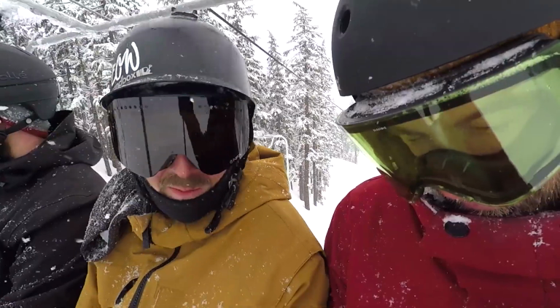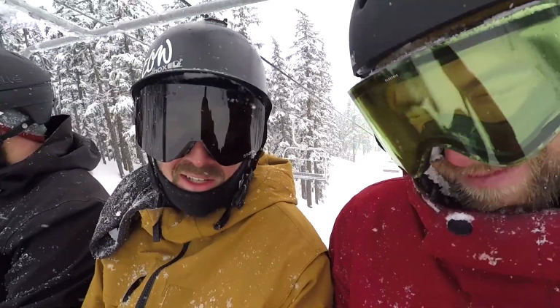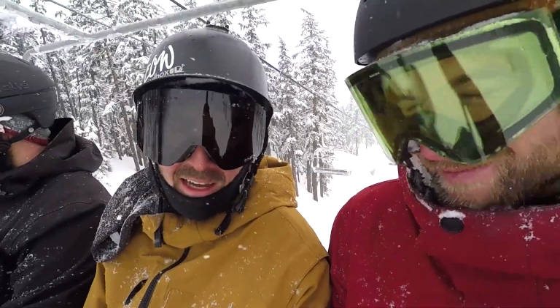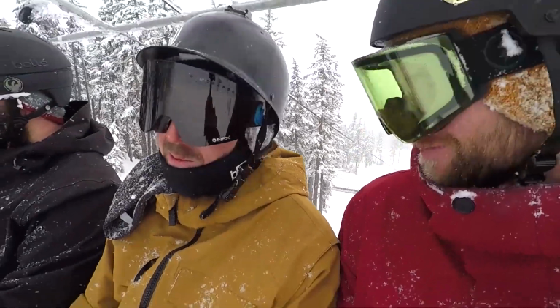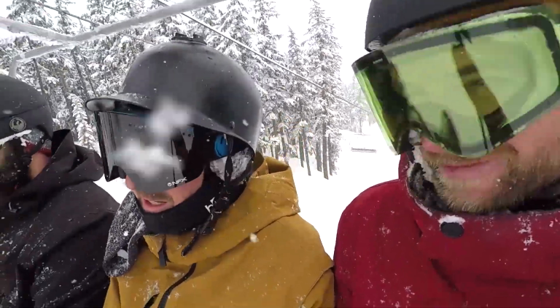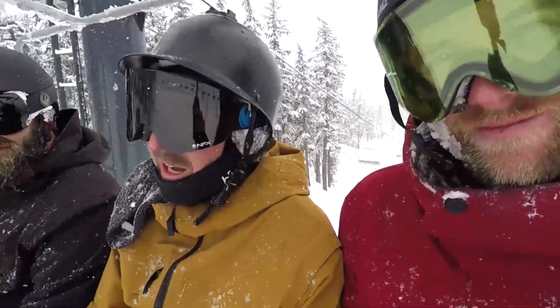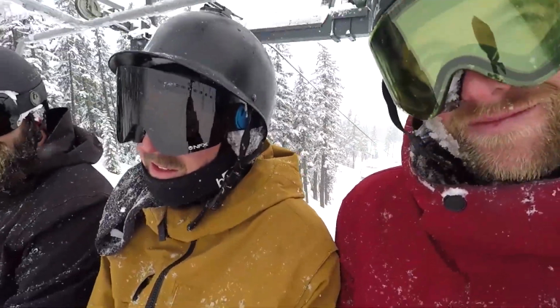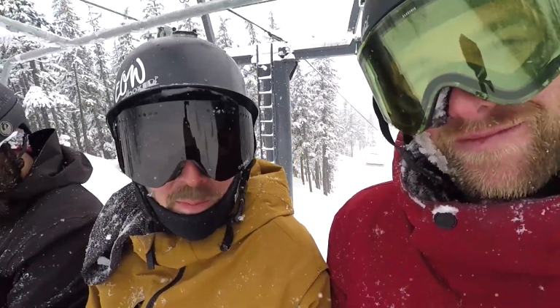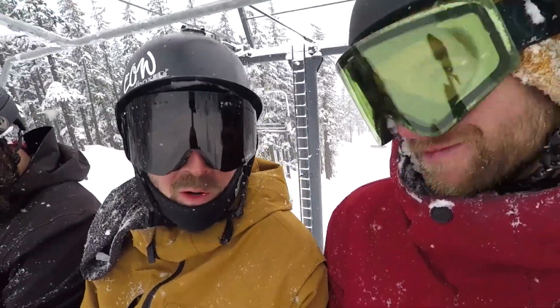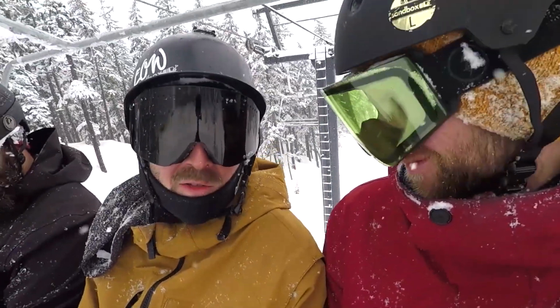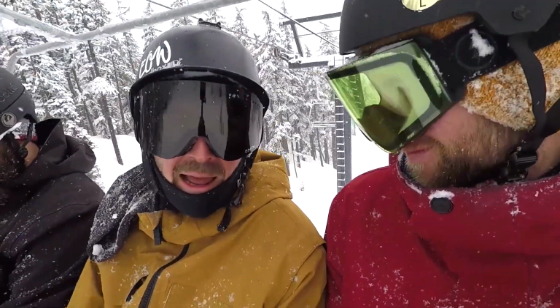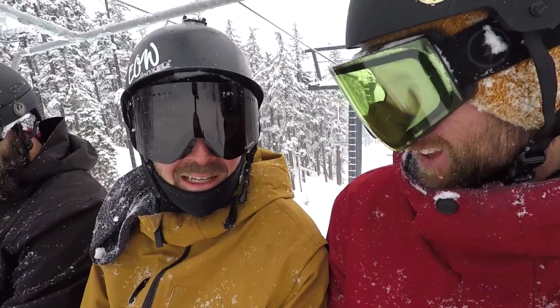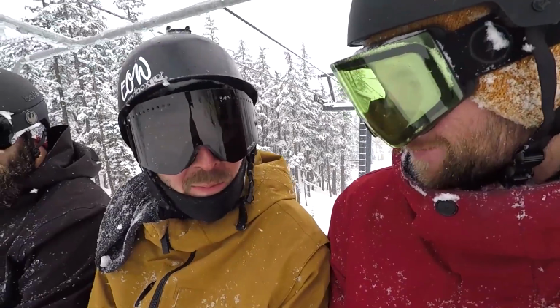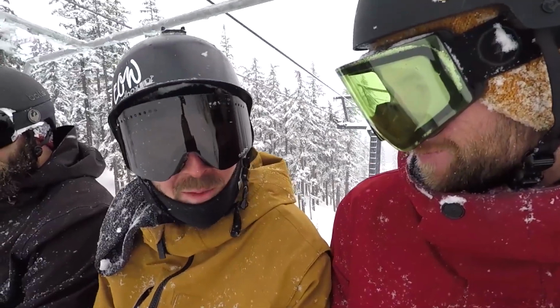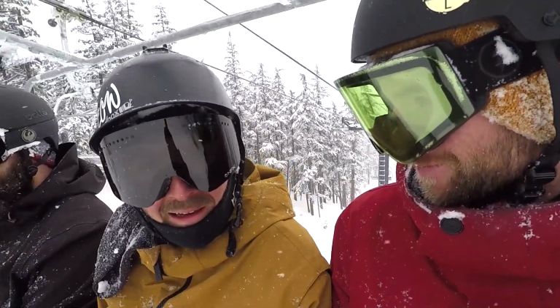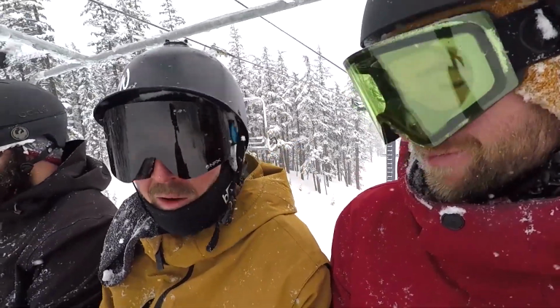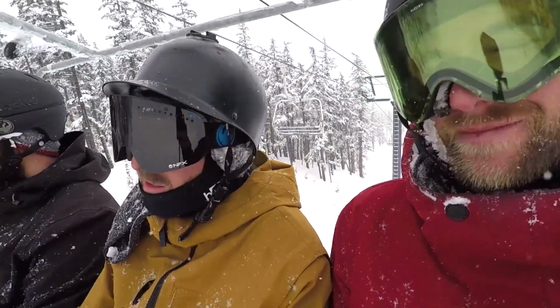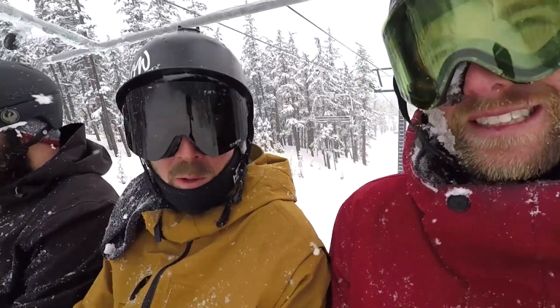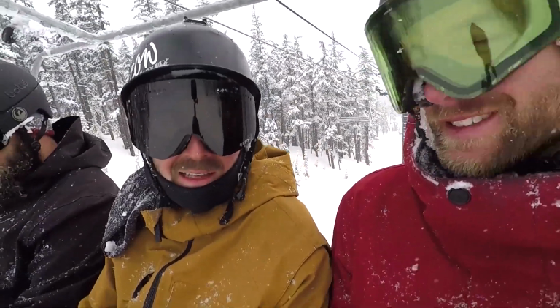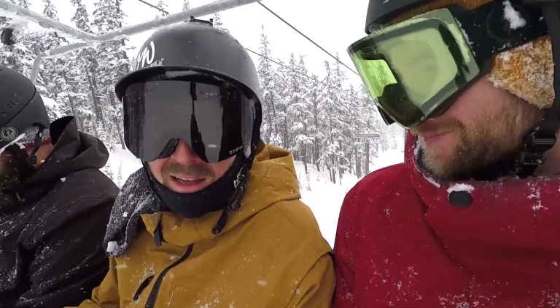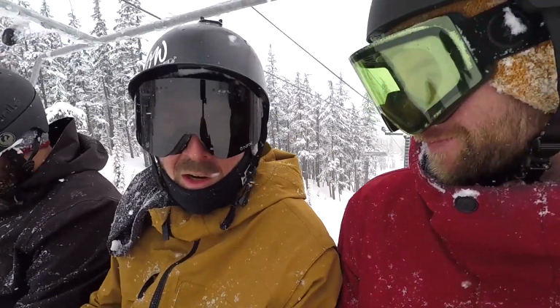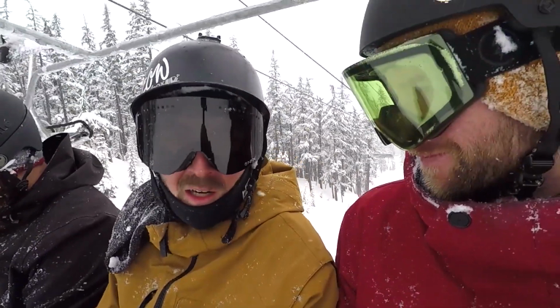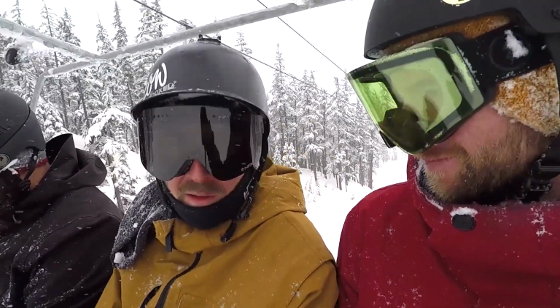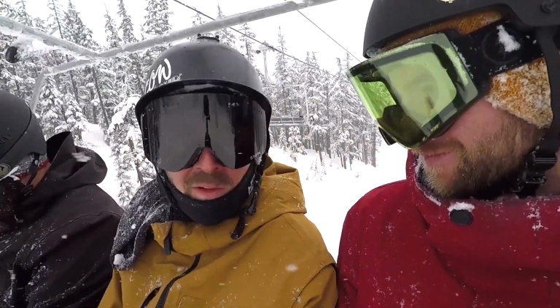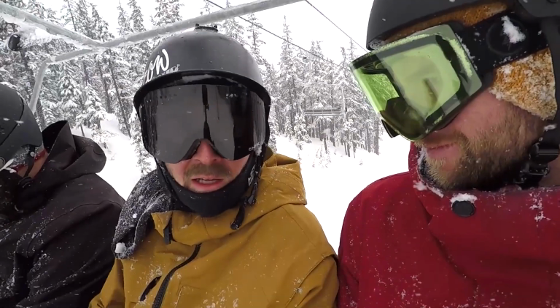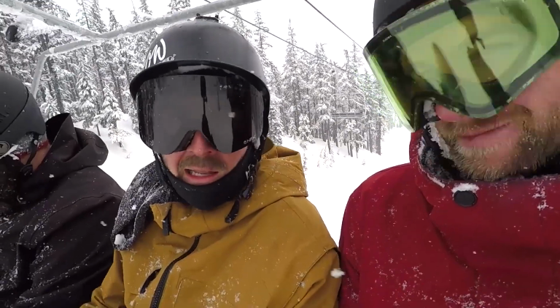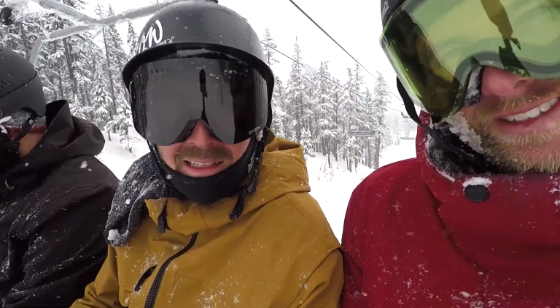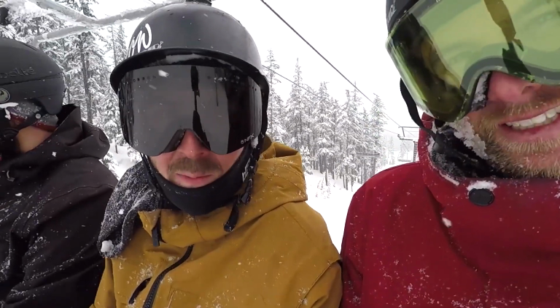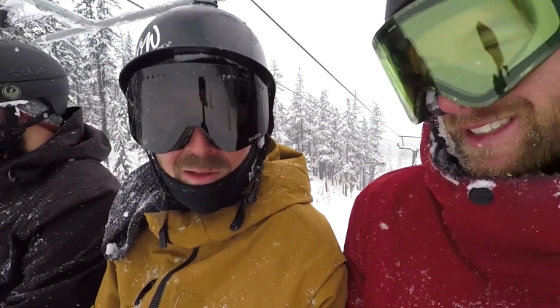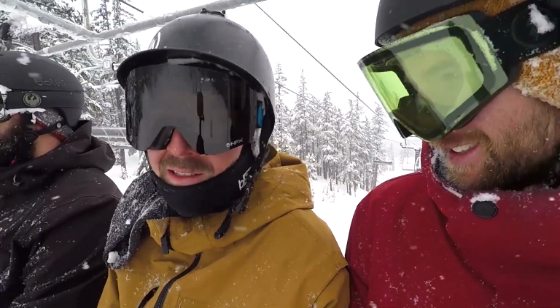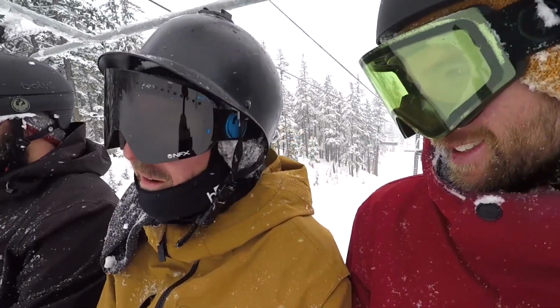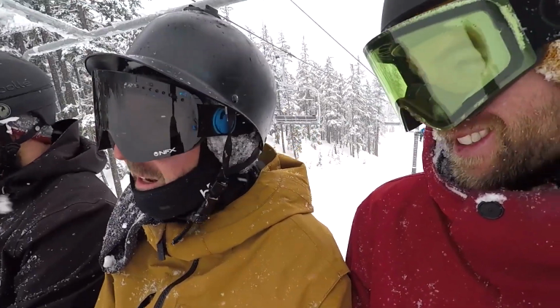First impressions — I will say this is the type of board where you don't have to stay leaned back on your back leg in the powder. Just keep your weight centered, that nose is gonna come up and you're gonna float nice and easy over the powder, which has been a ton of fun out here today.